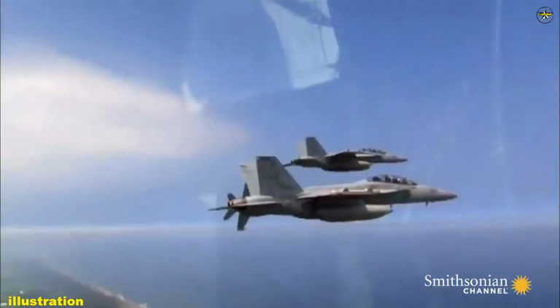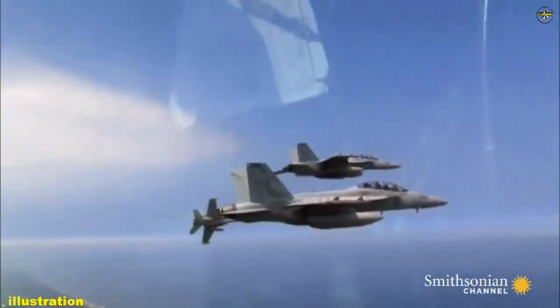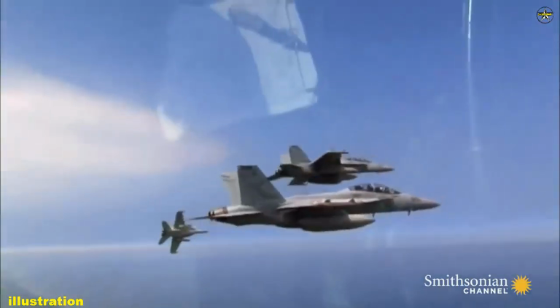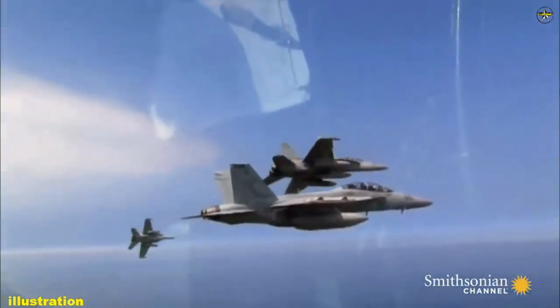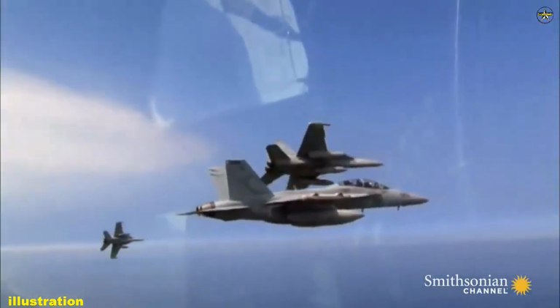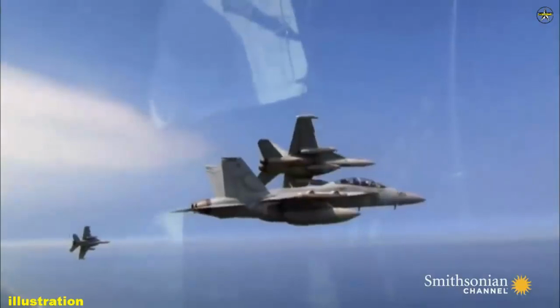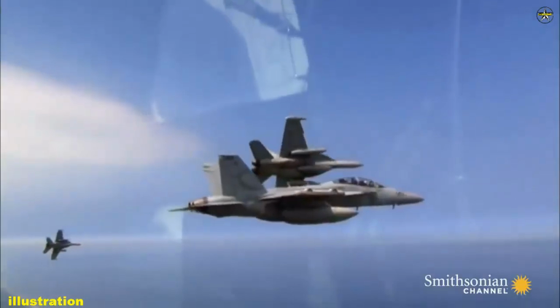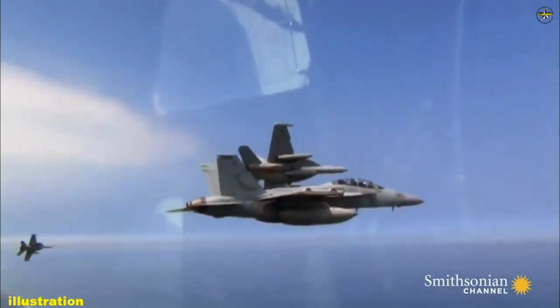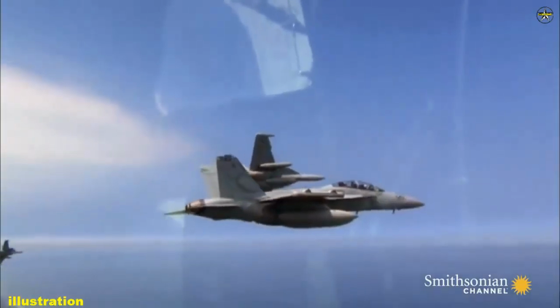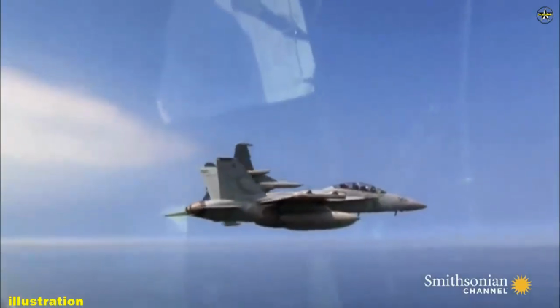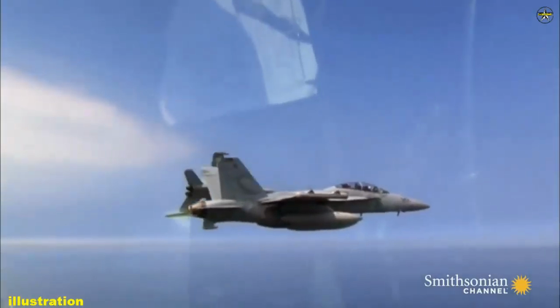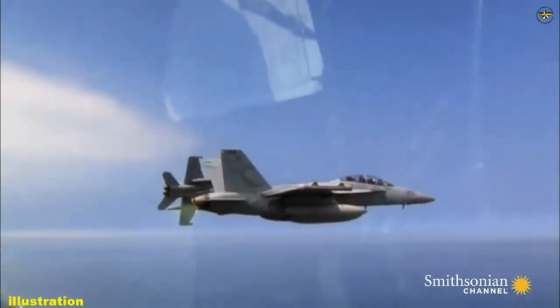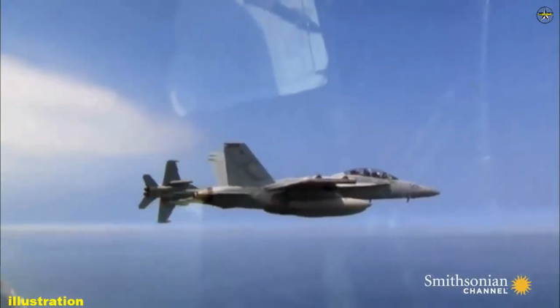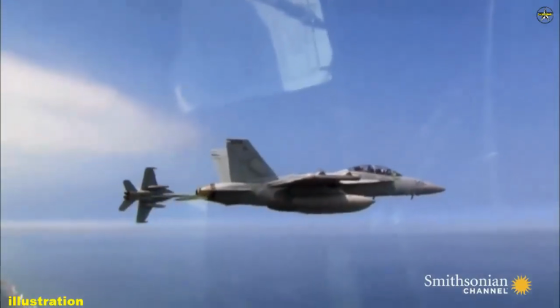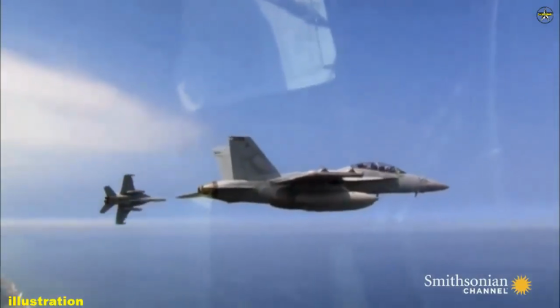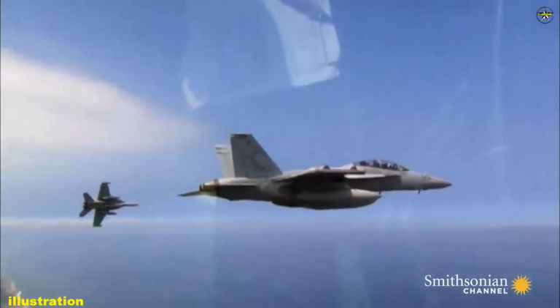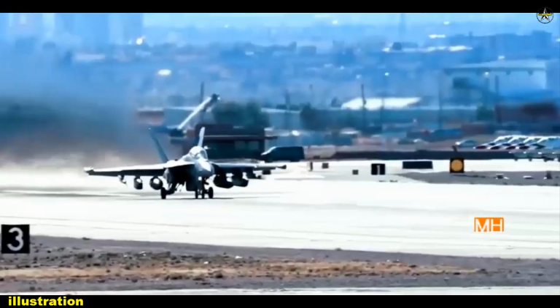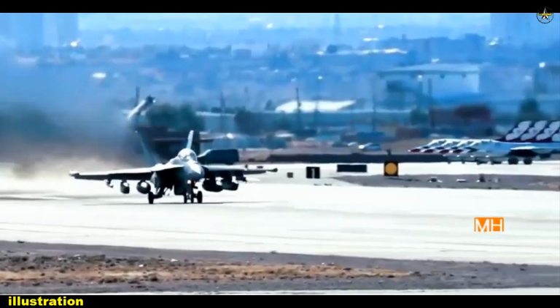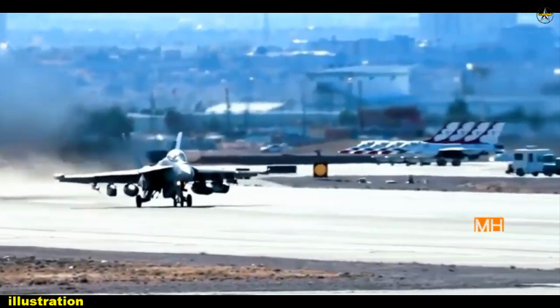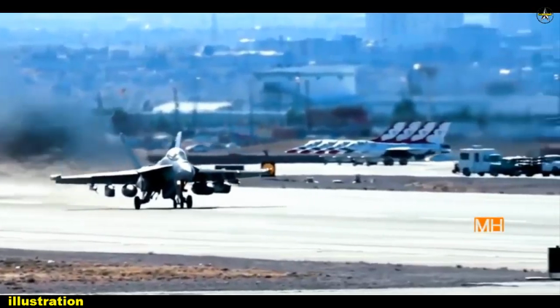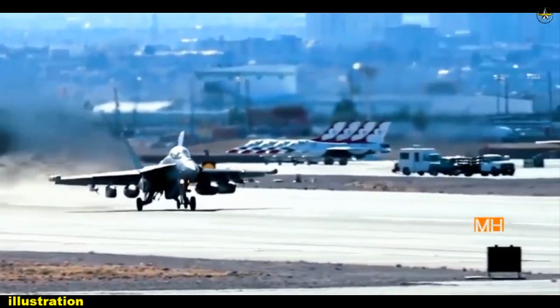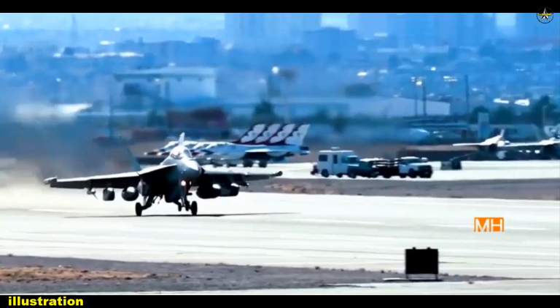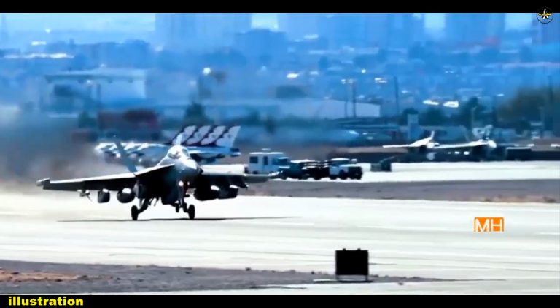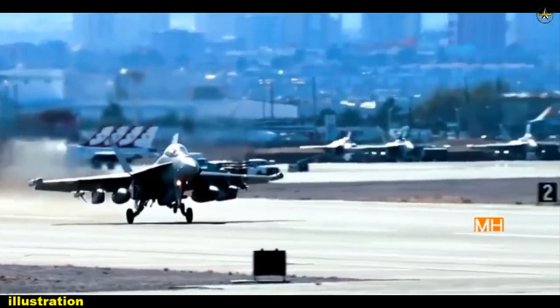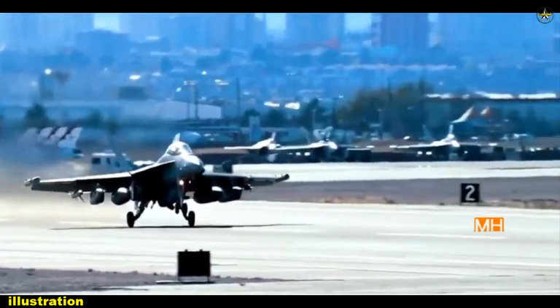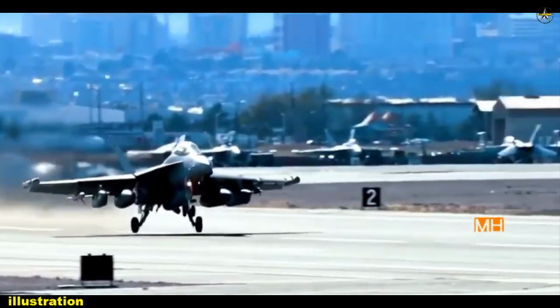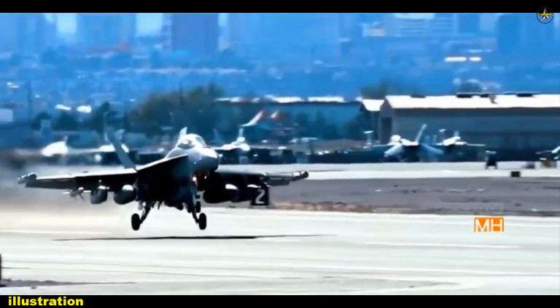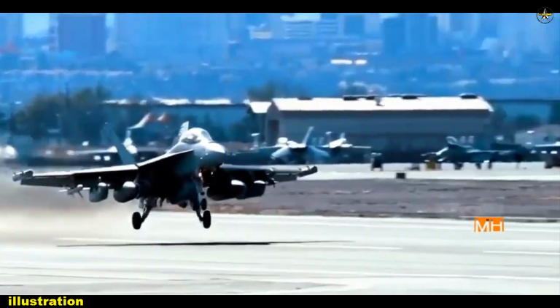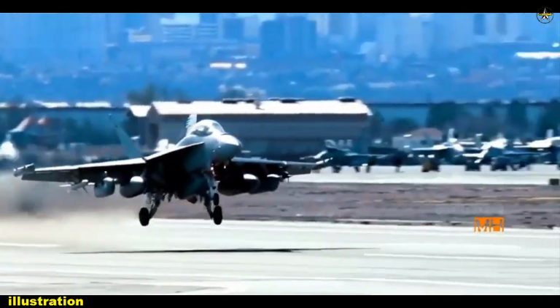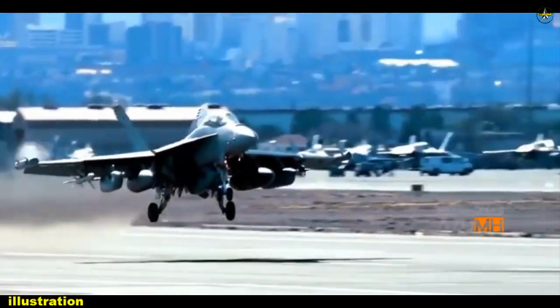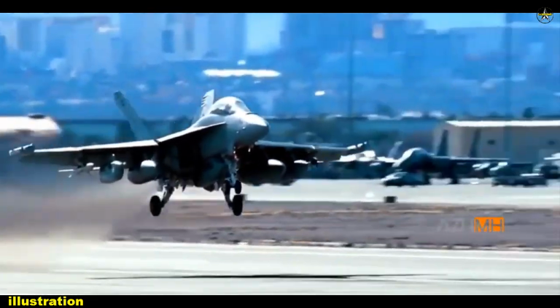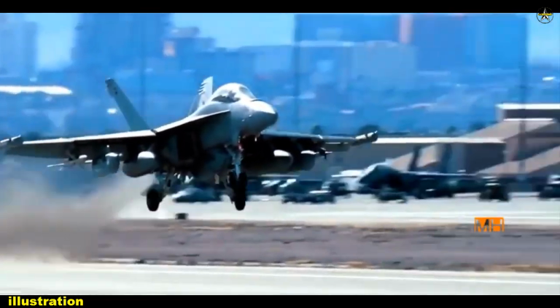"I have flown the Growler in the fleet and will eventually be going back. I may one day fly missions with the very pods that we will be testing for the first time," Belbin said.